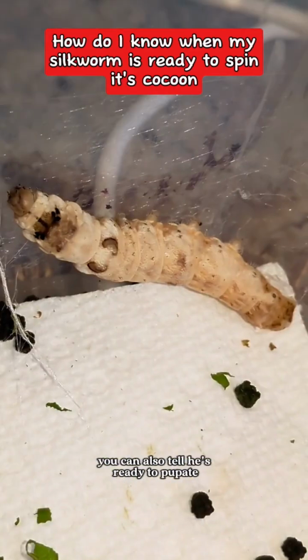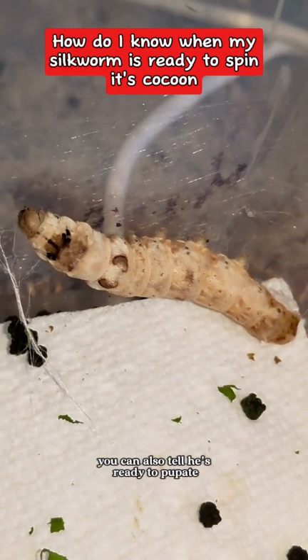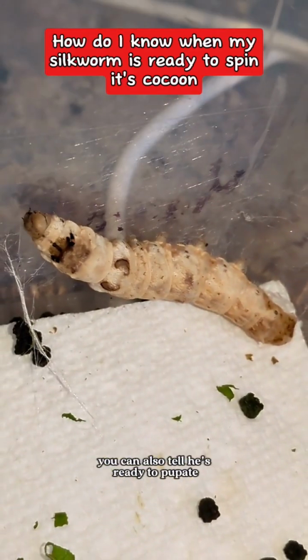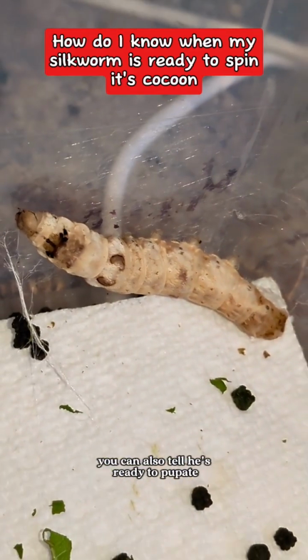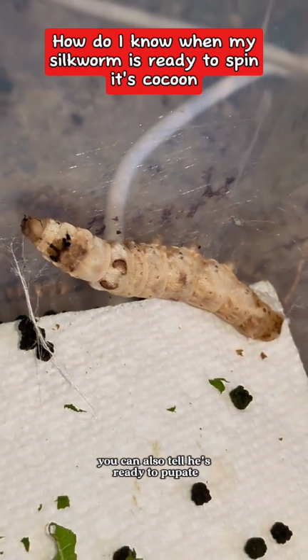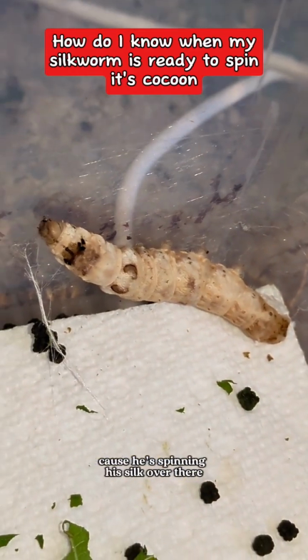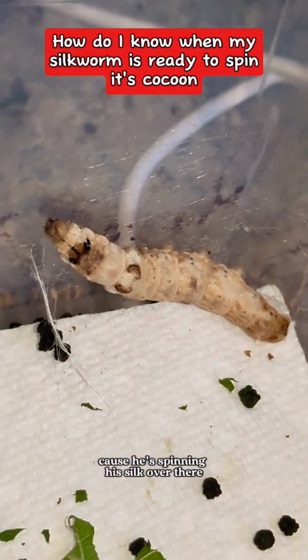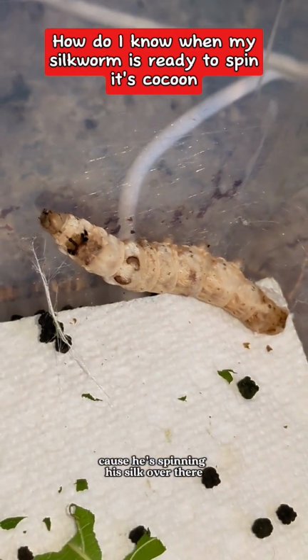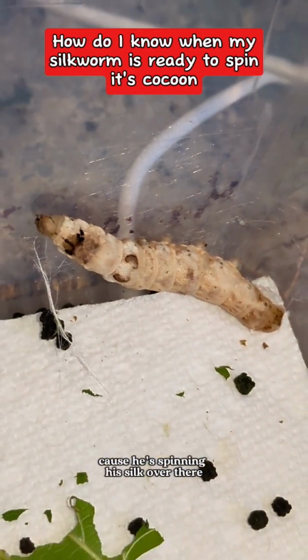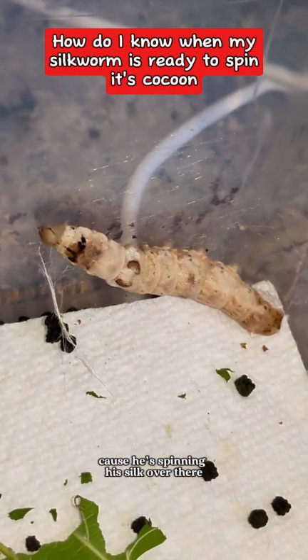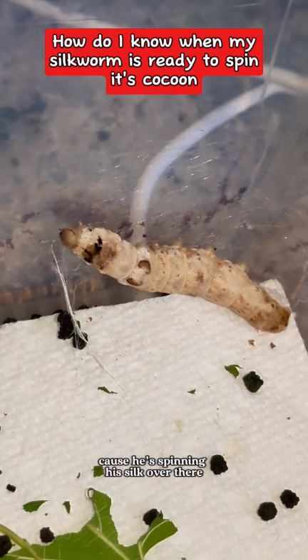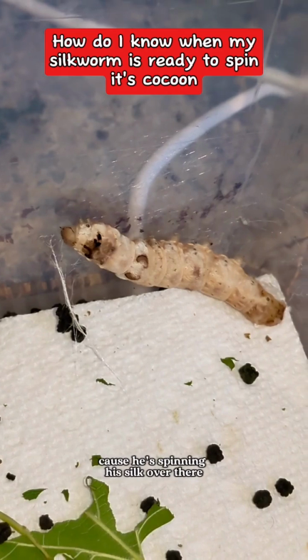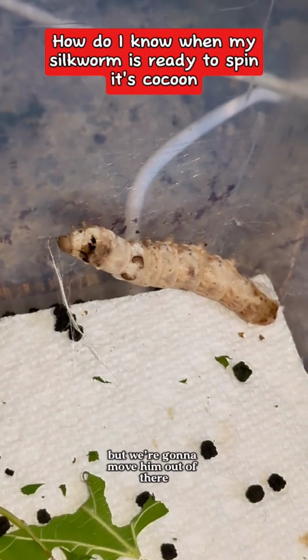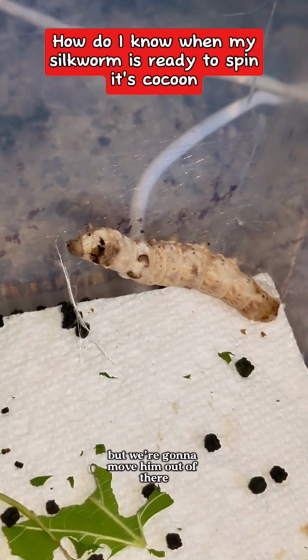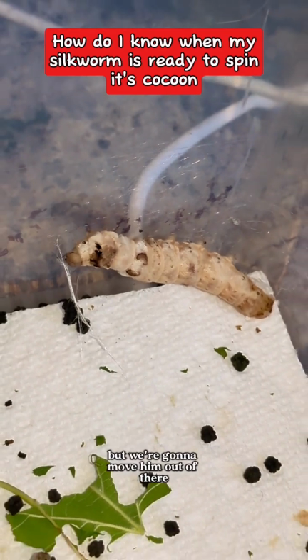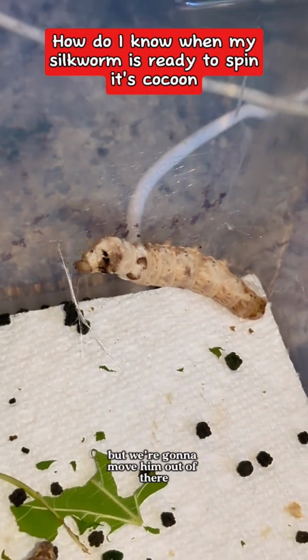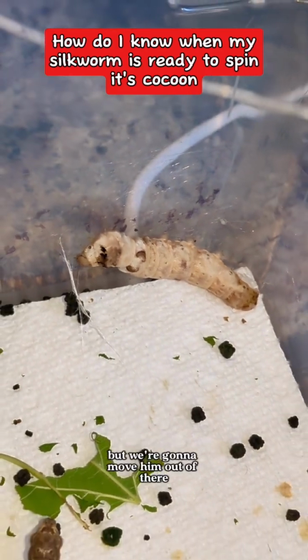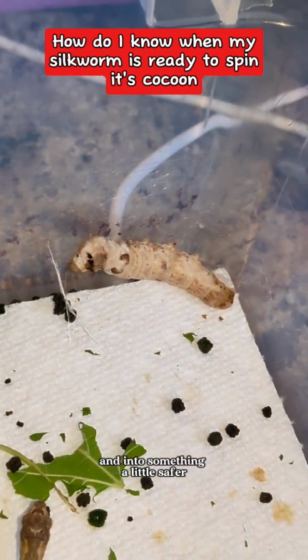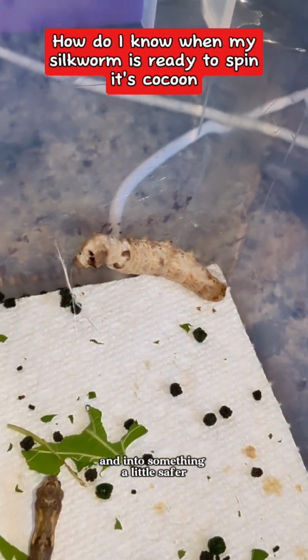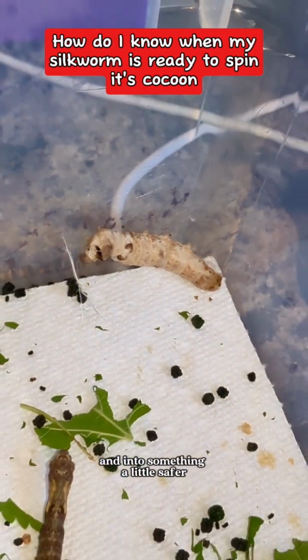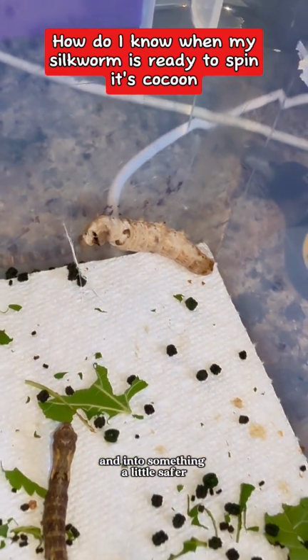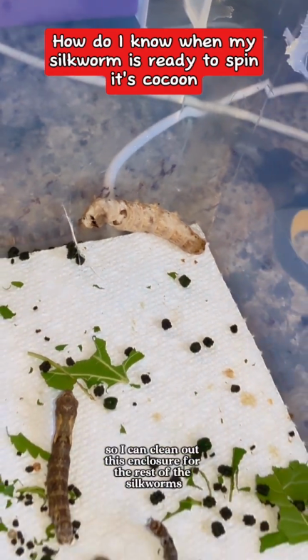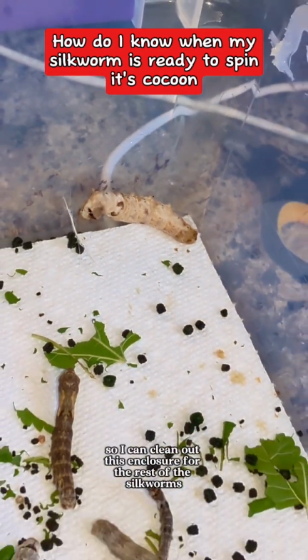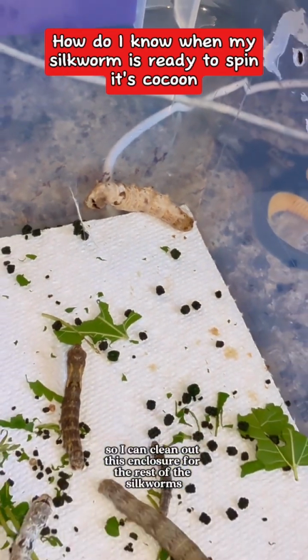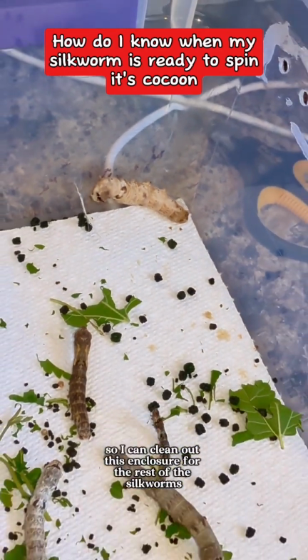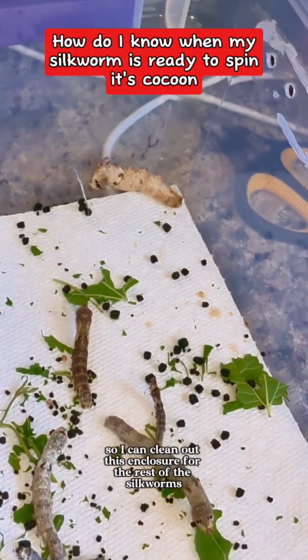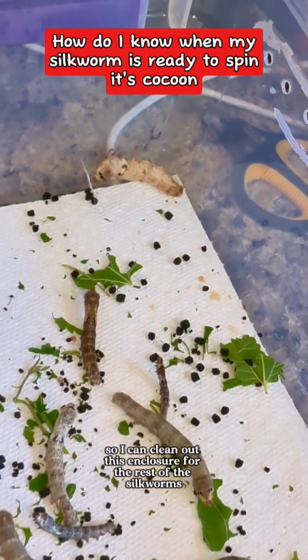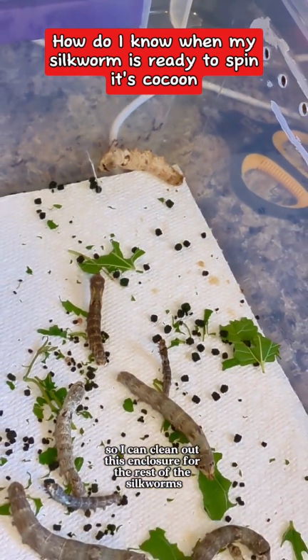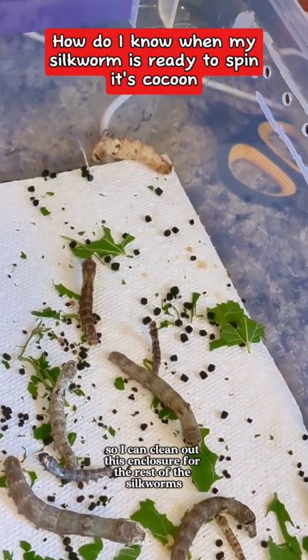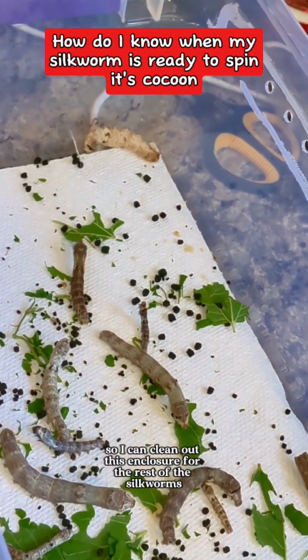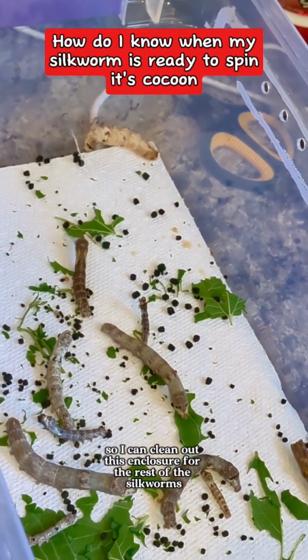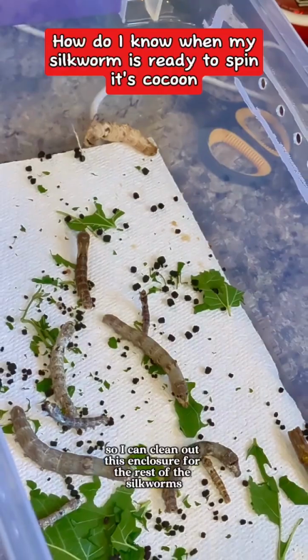You can also tell he's ready to pupate because he's spinning his silk over there, but we're going to move him out of there and into something a little safer so I can clean out this enclosure for the rest of the silkworms.